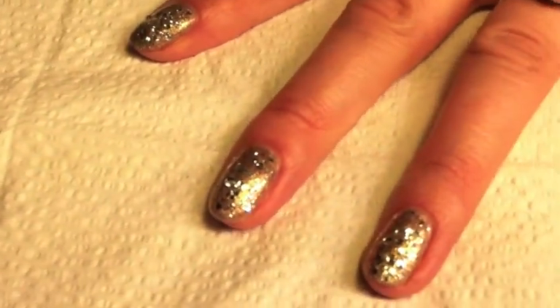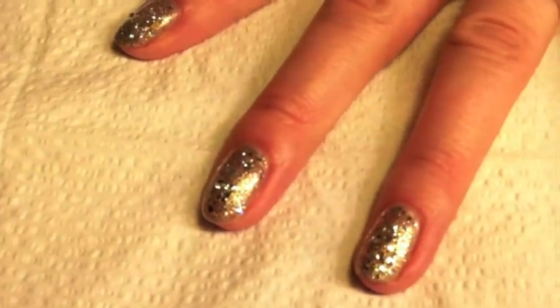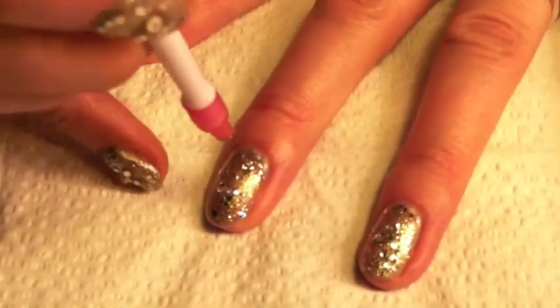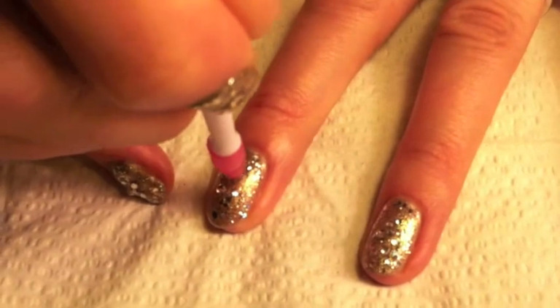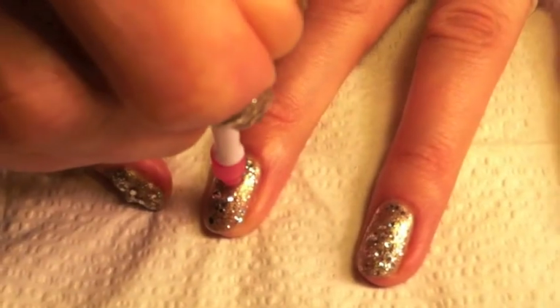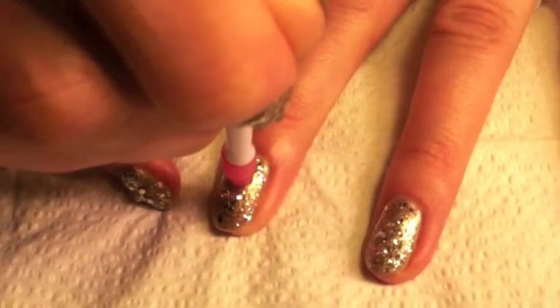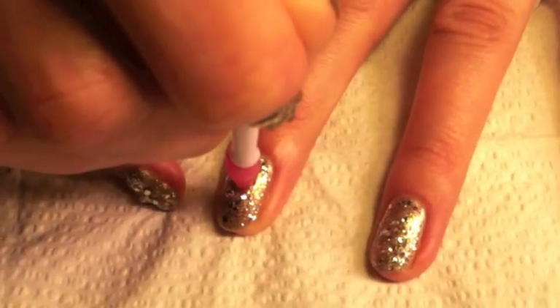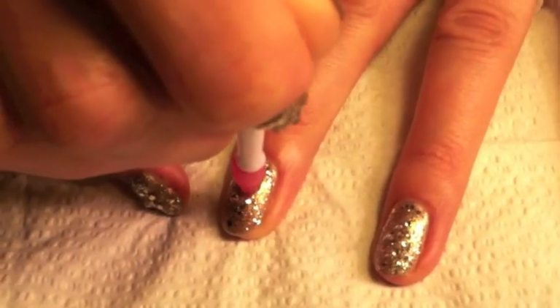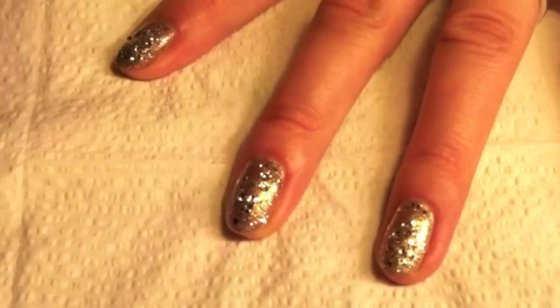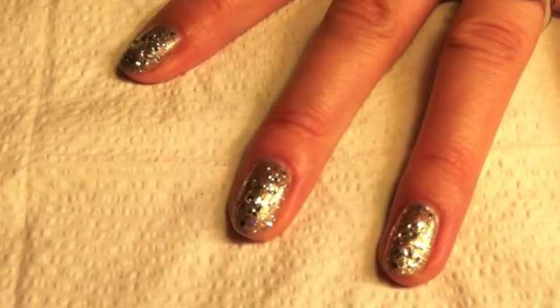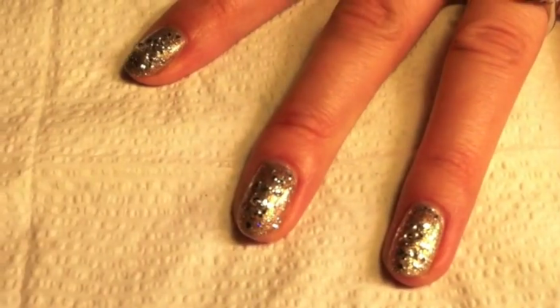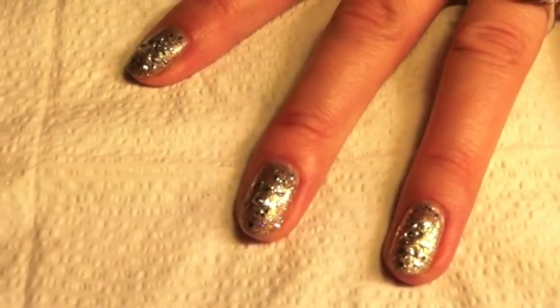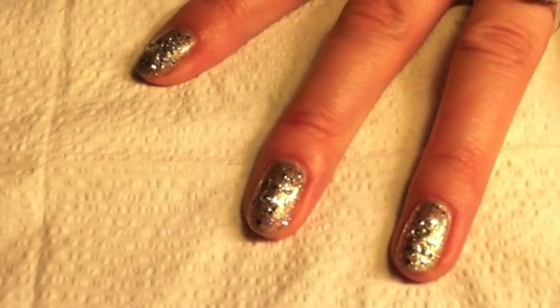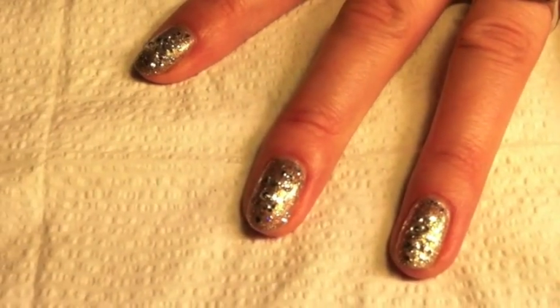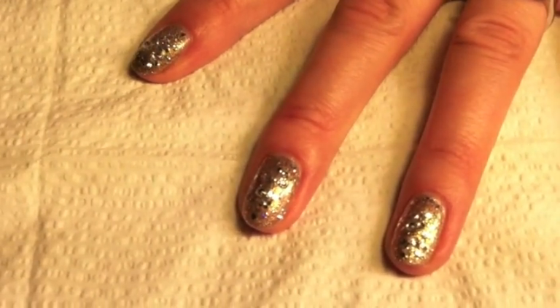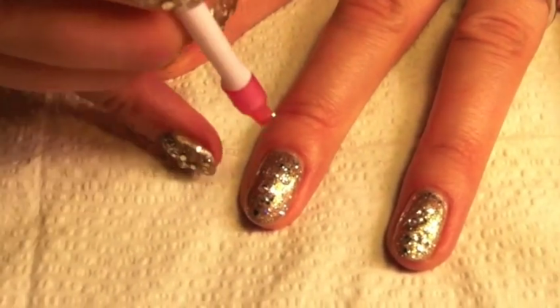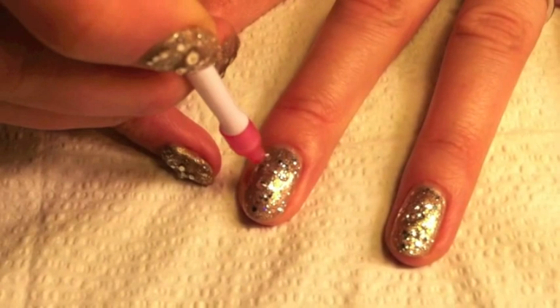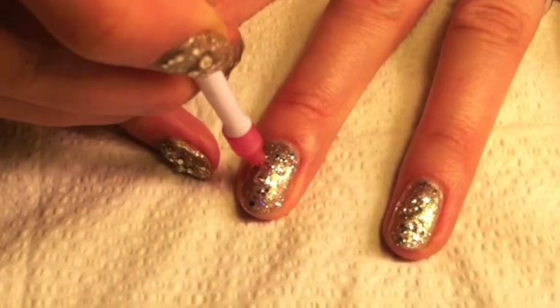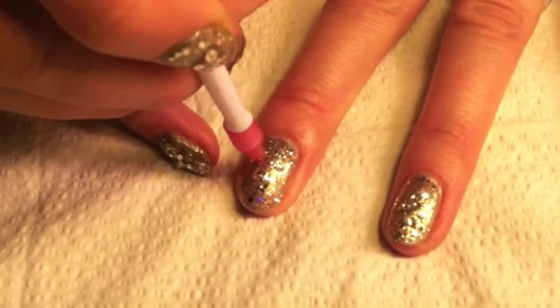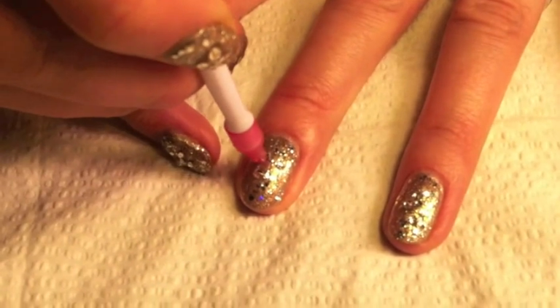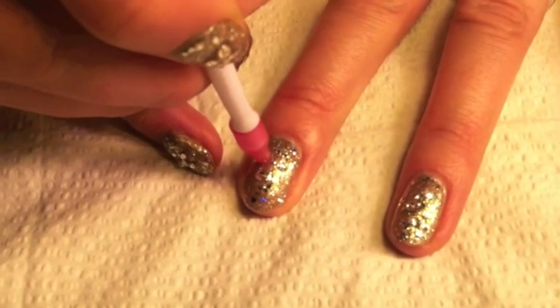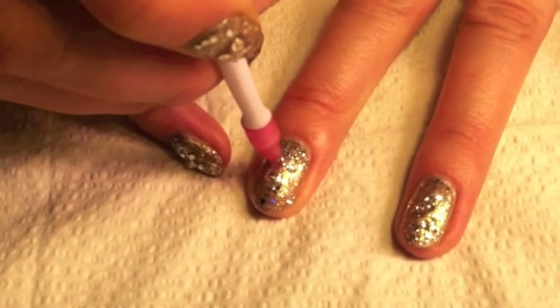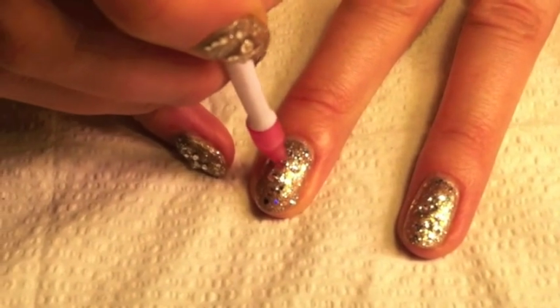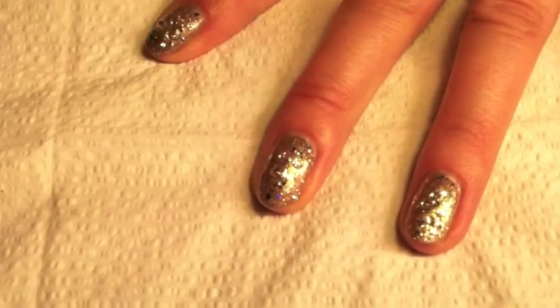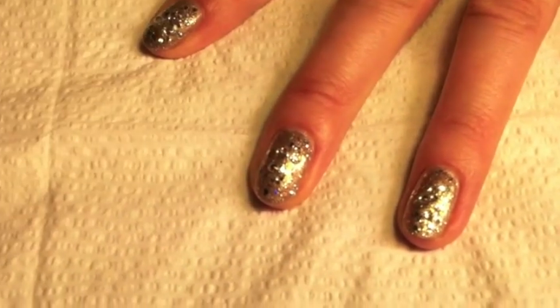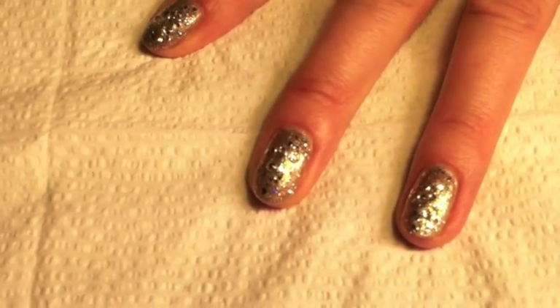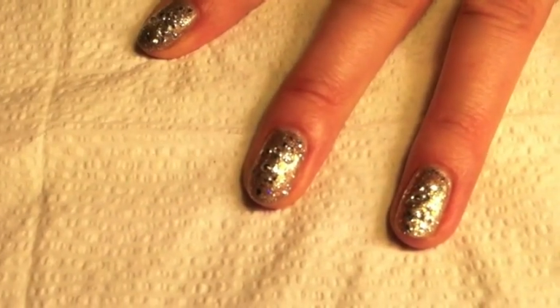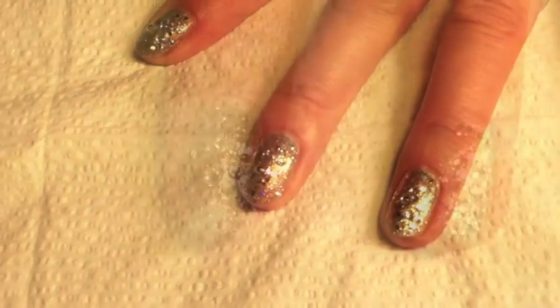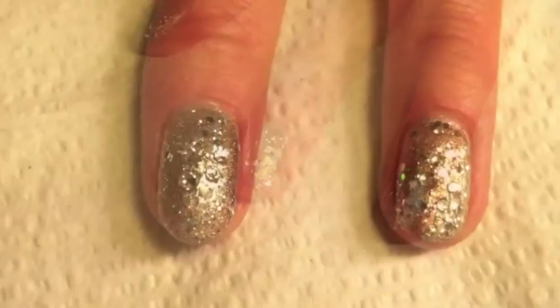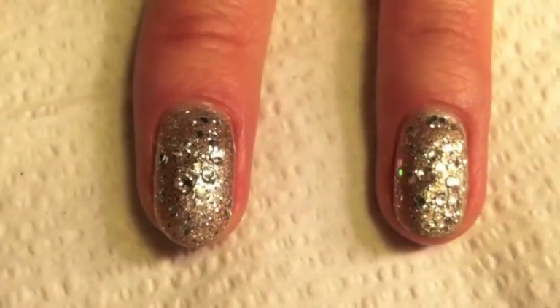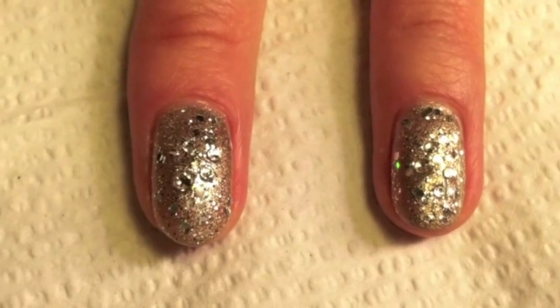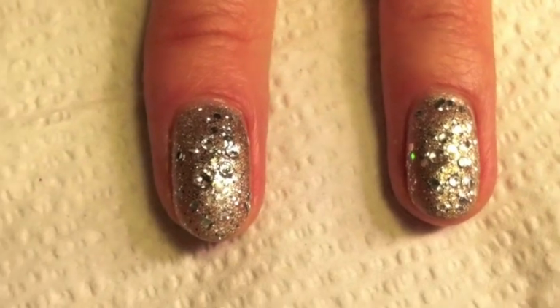Randomly drop them onto the nail in the centre and I like to use a few different sizes.